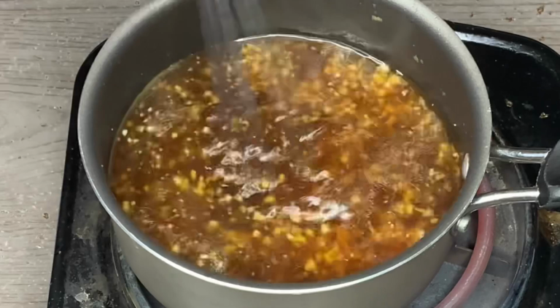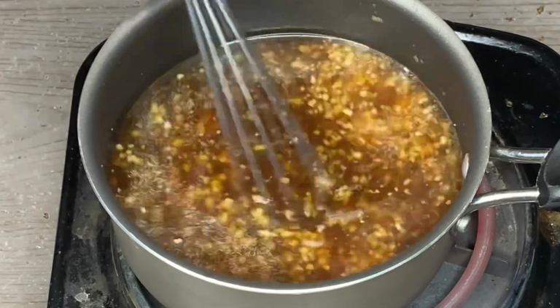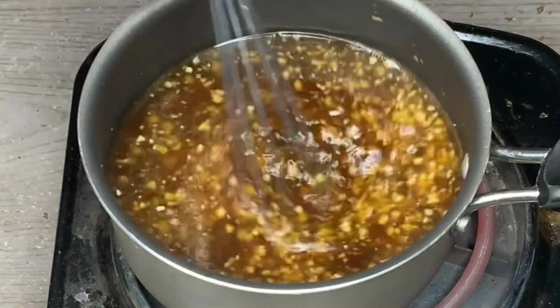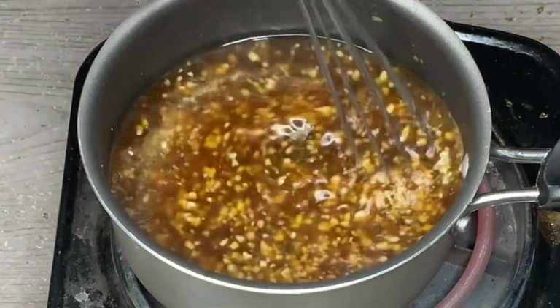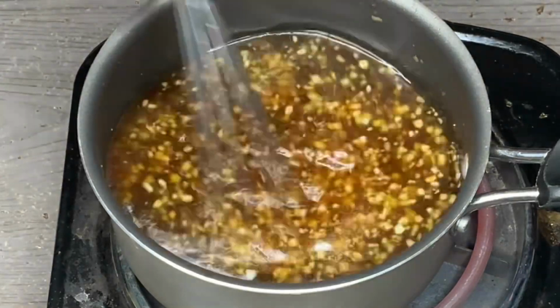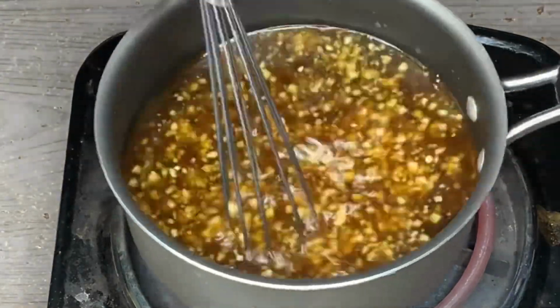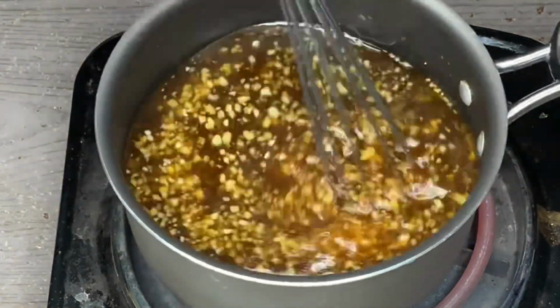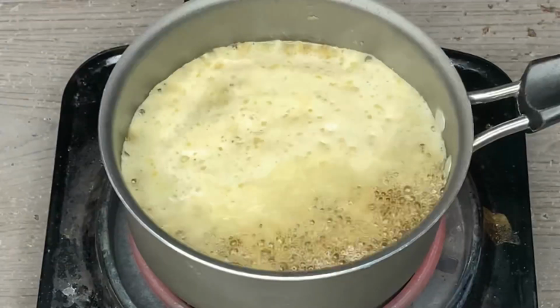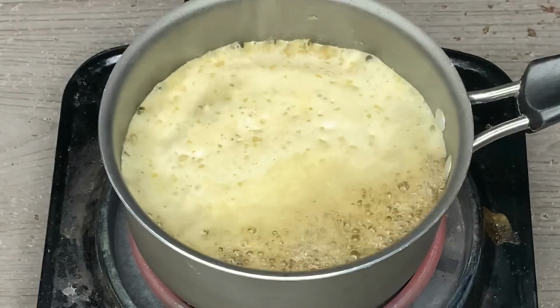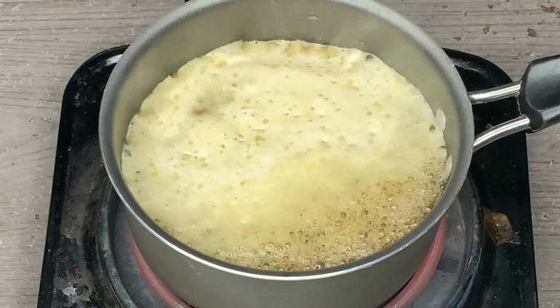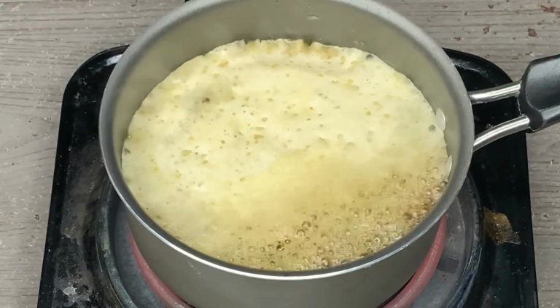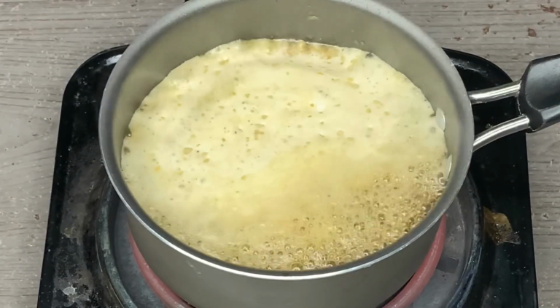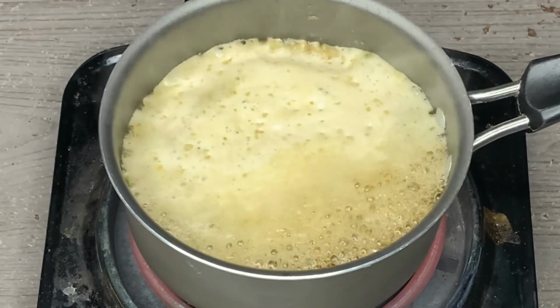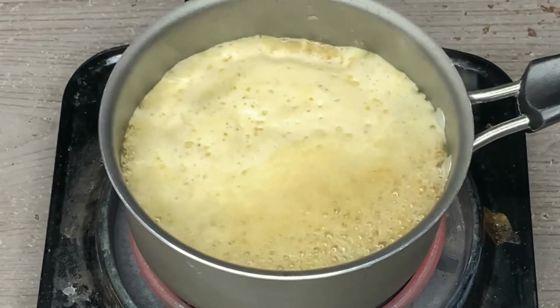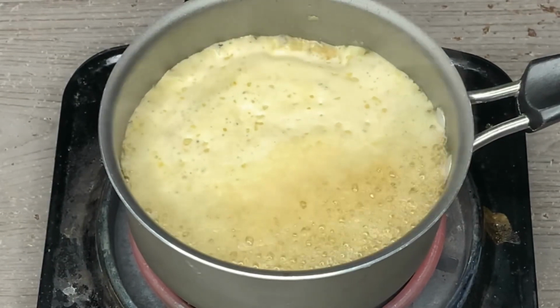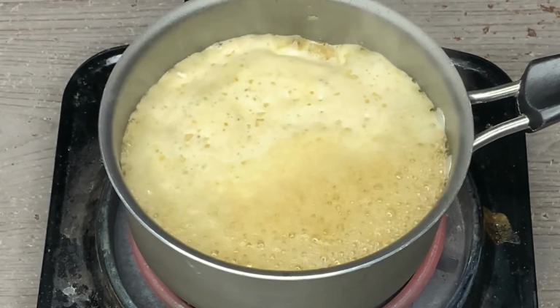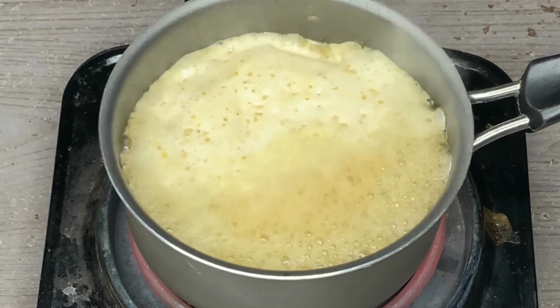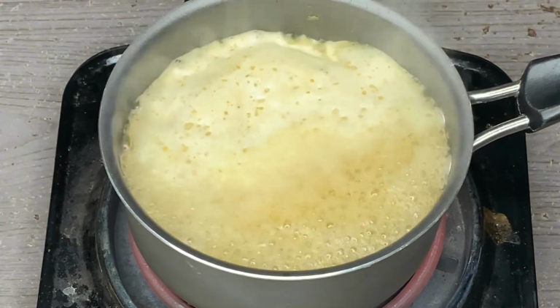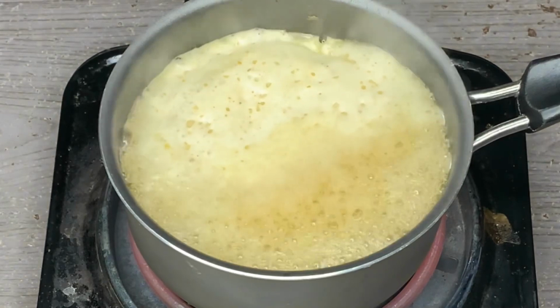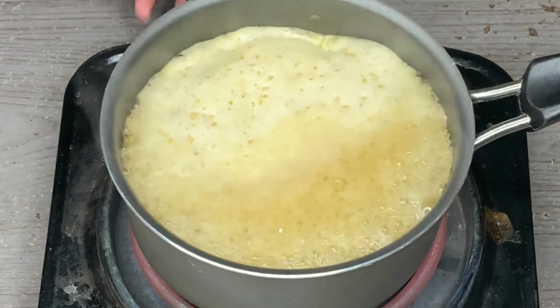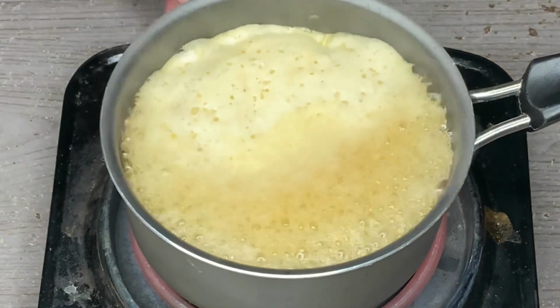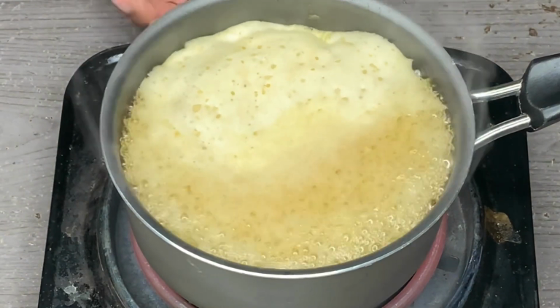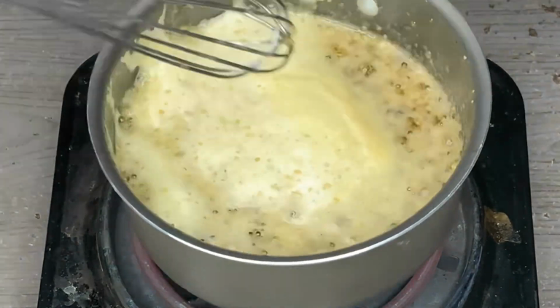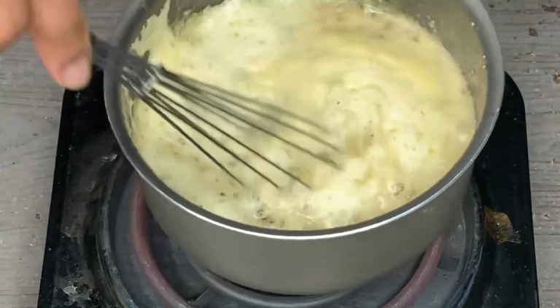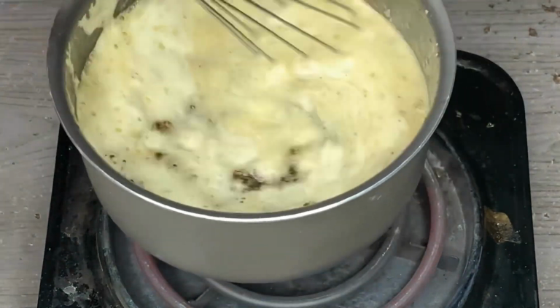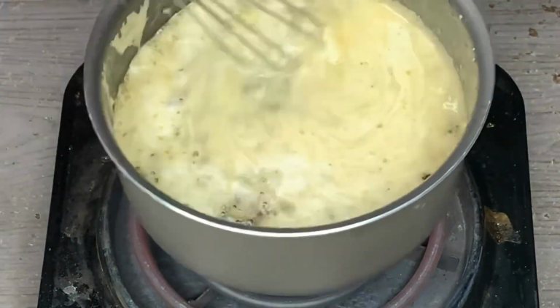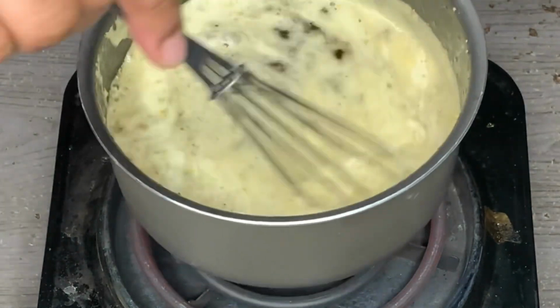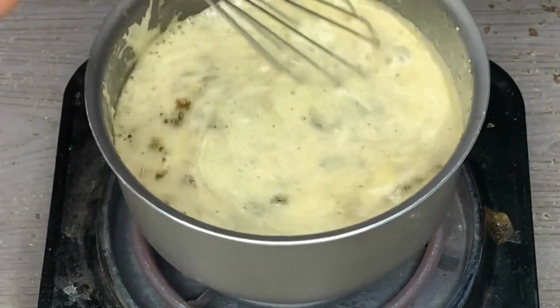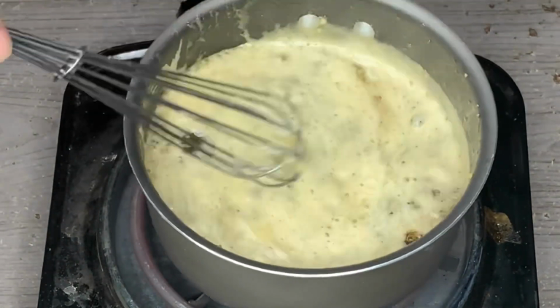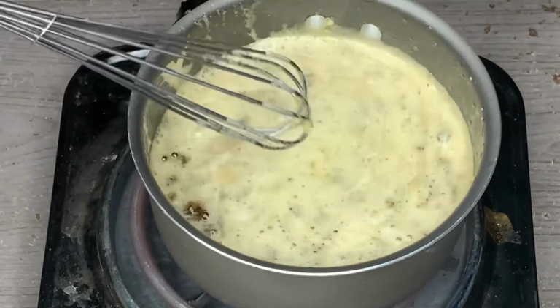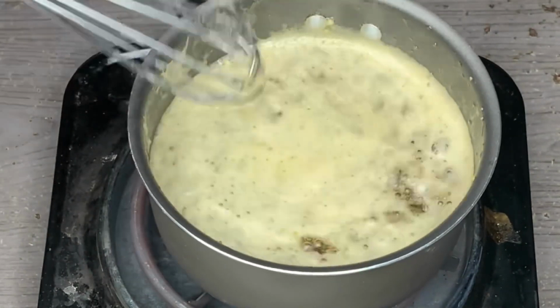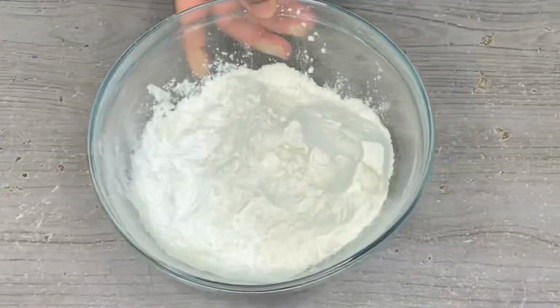Just whisk that up, and once it starts to boil up like this, go ahead and turn off your stove, mix it up, and set the sauce aside. You're all done with the sauce.